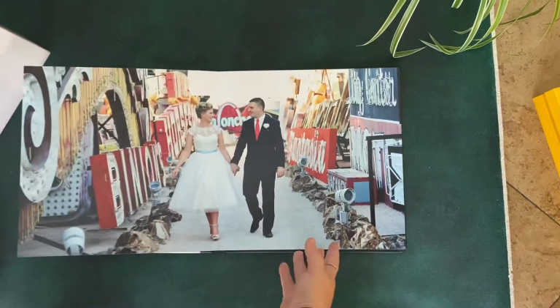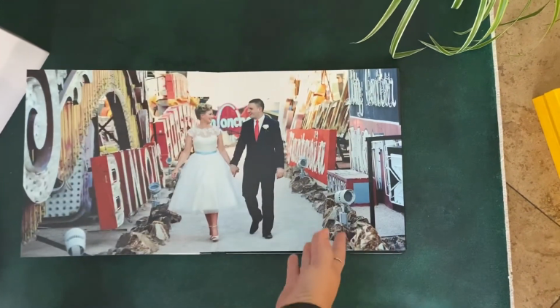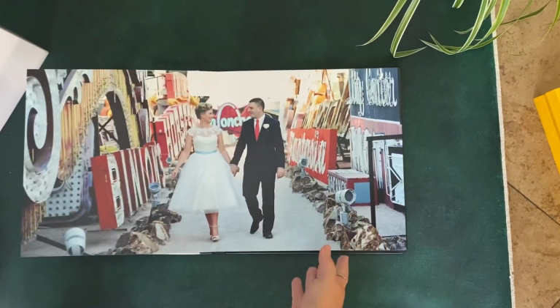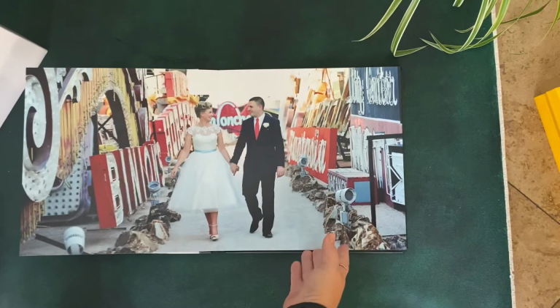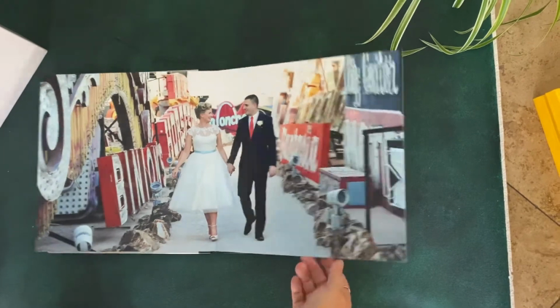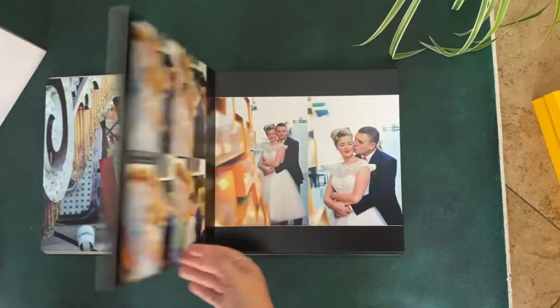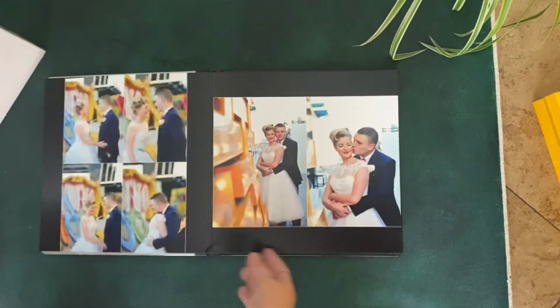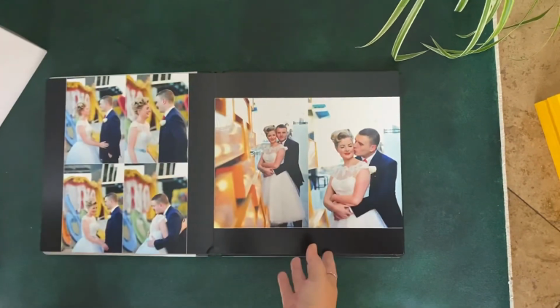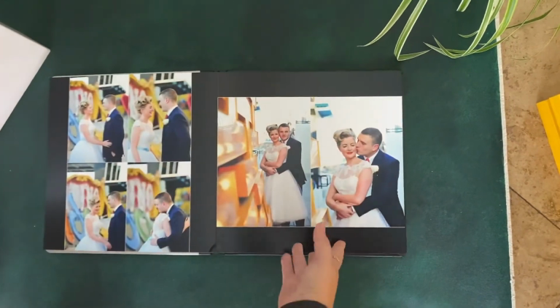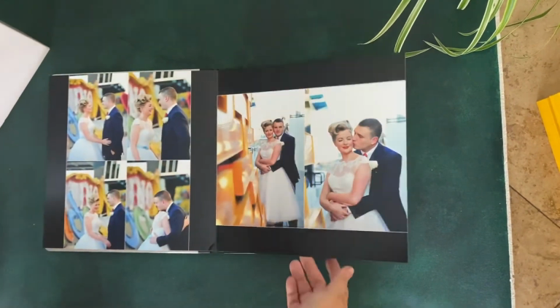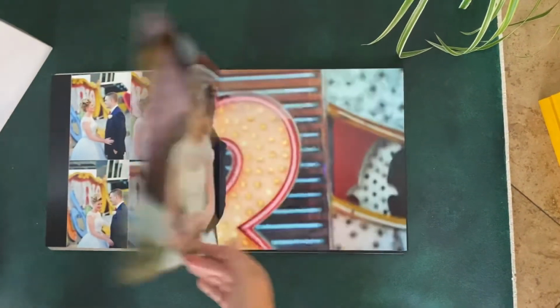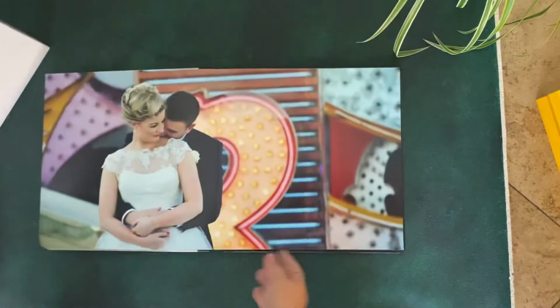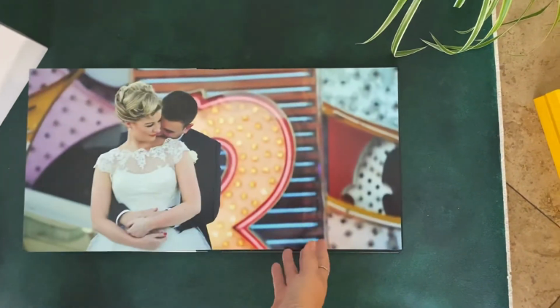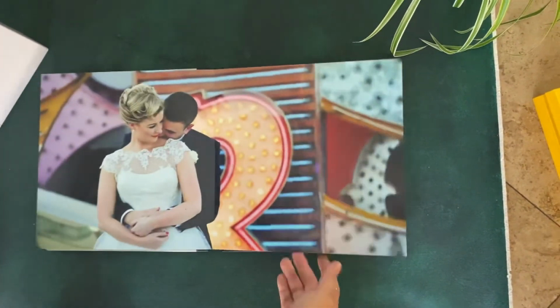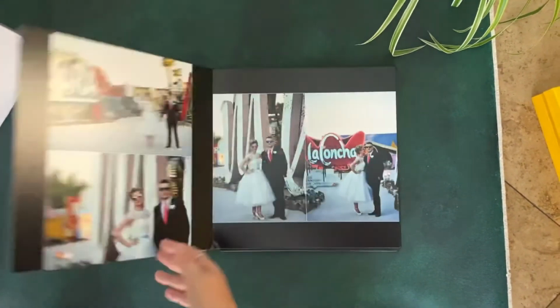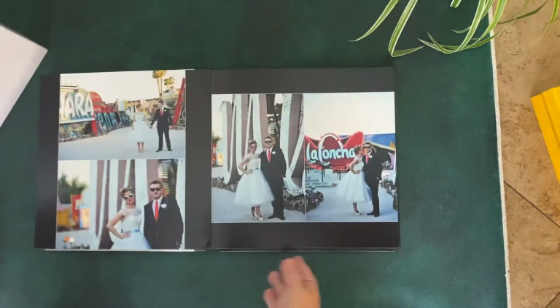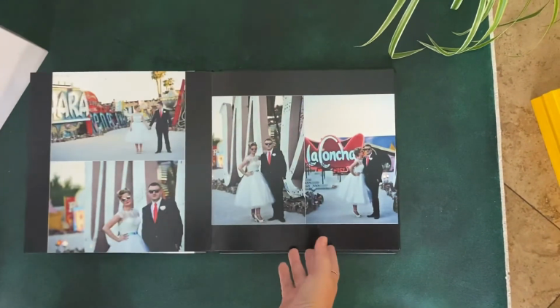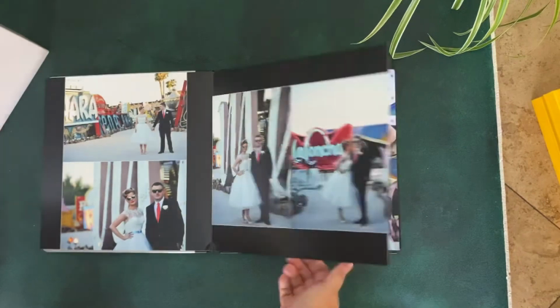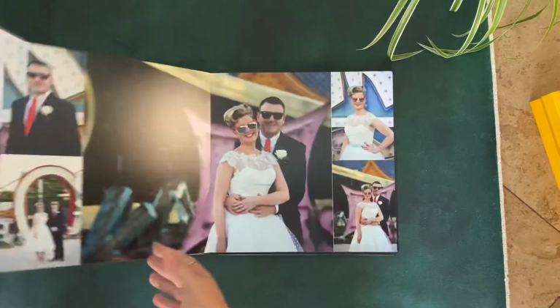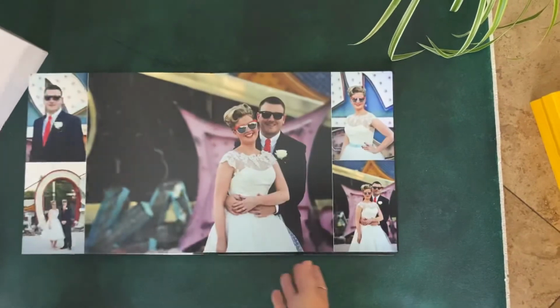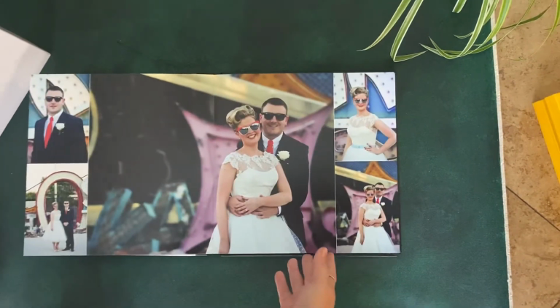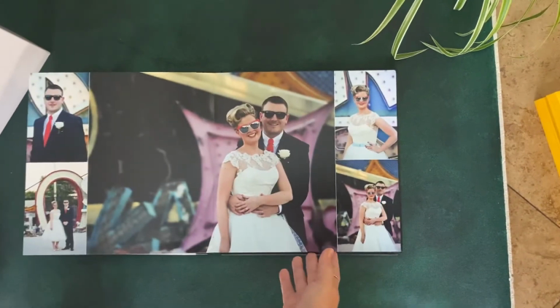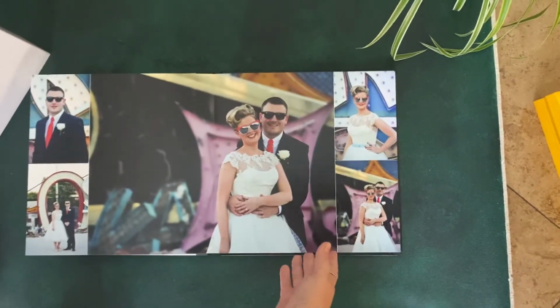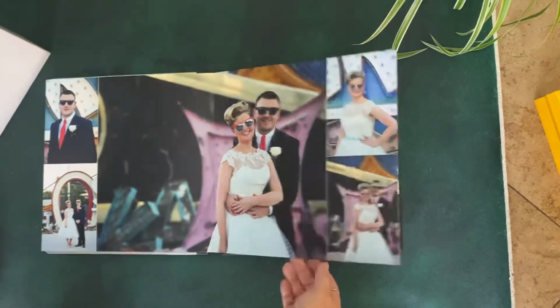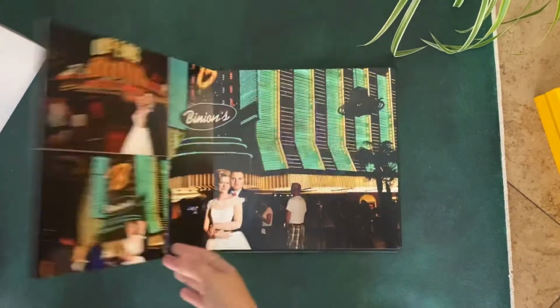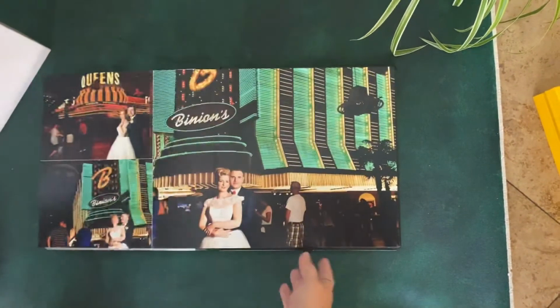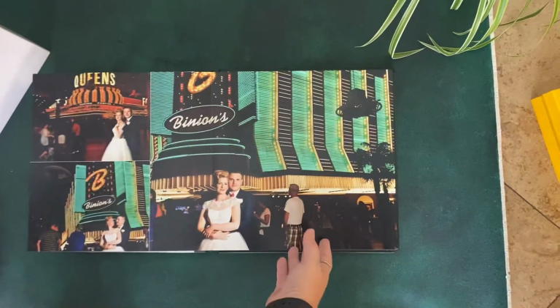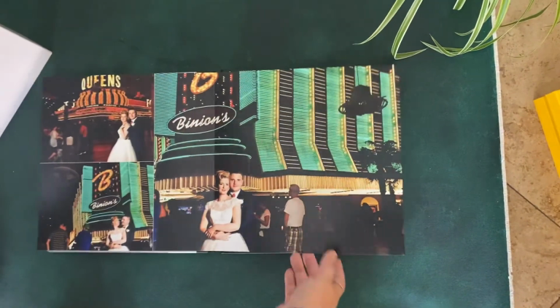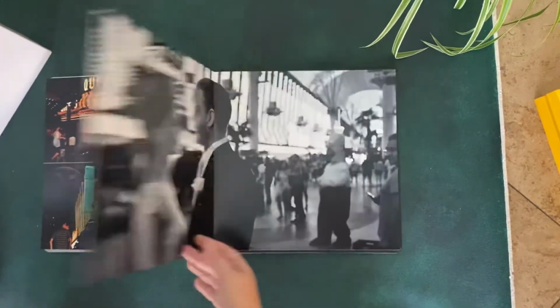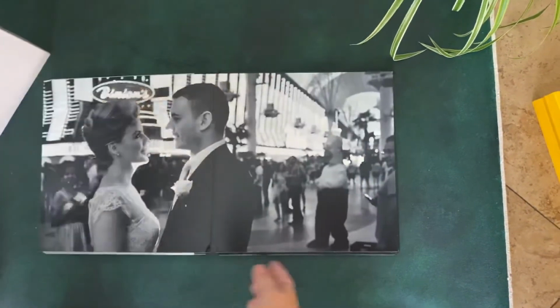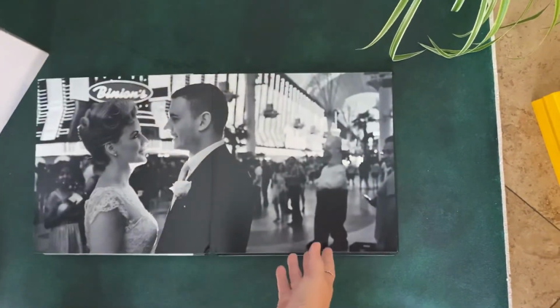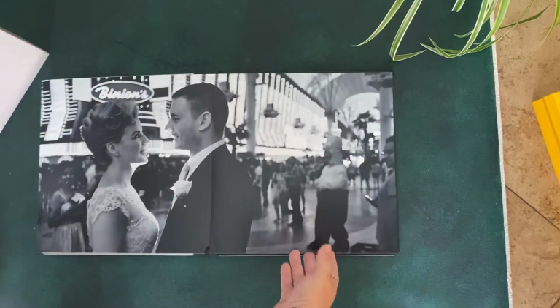They are guaranteed — if you have a problem with them, or they show up not how they're supposed to, or with any damage, then me and my album company will take care of it.